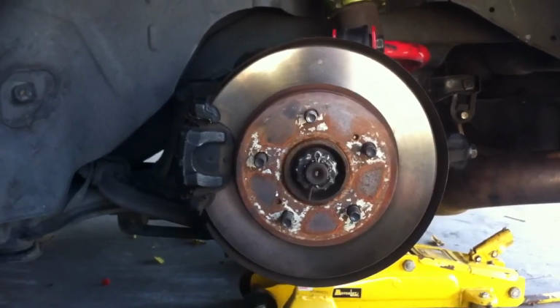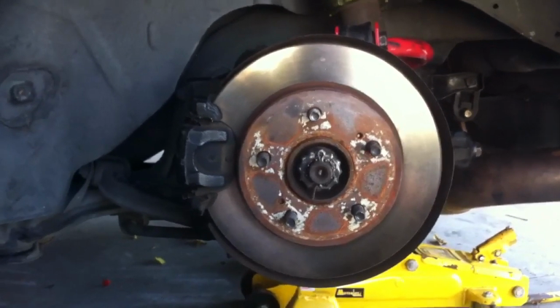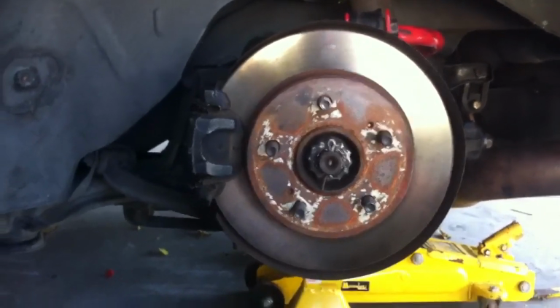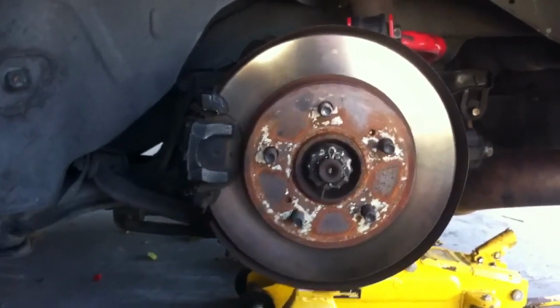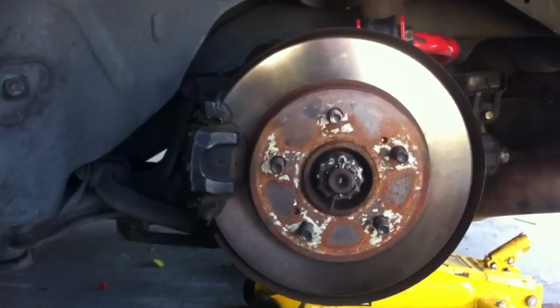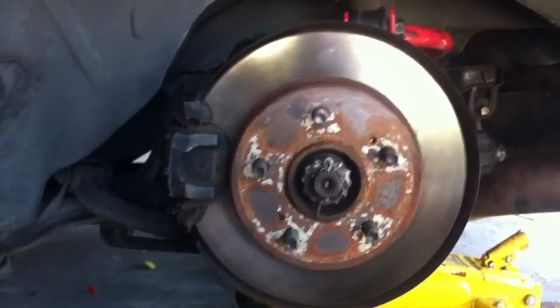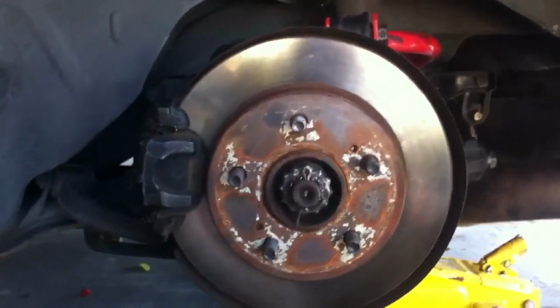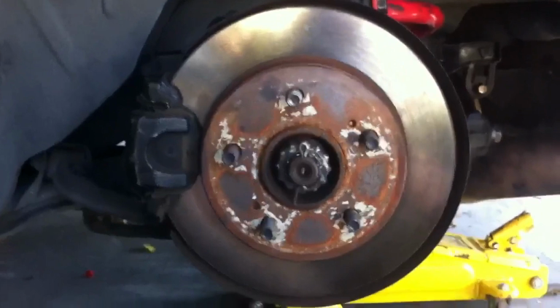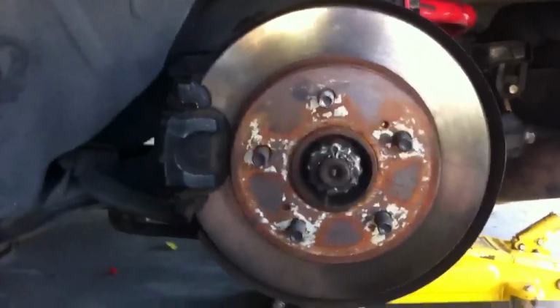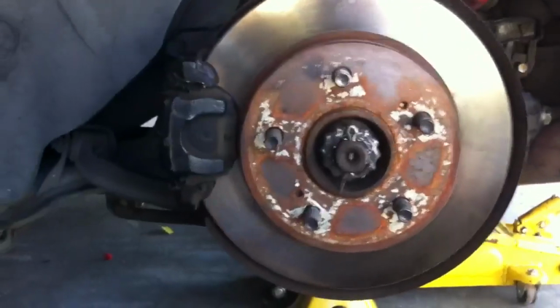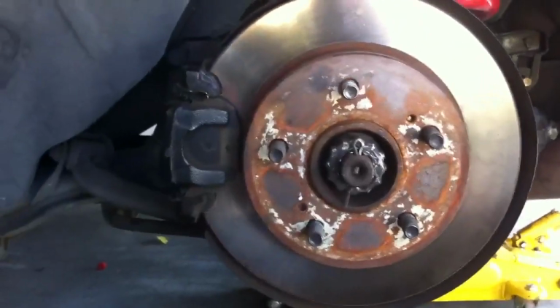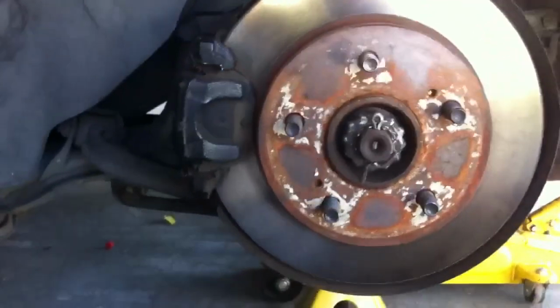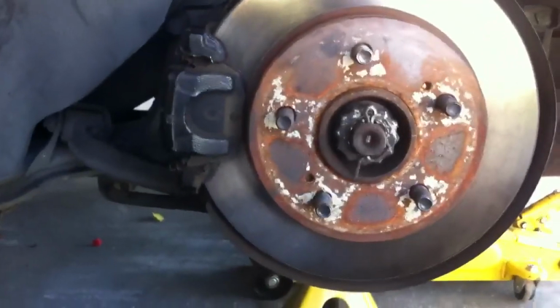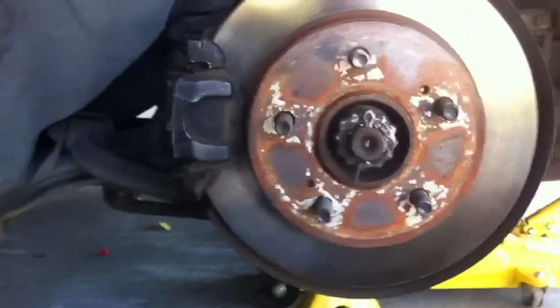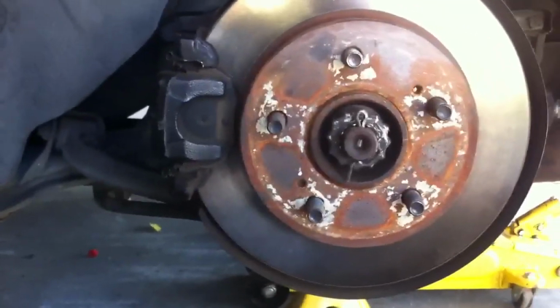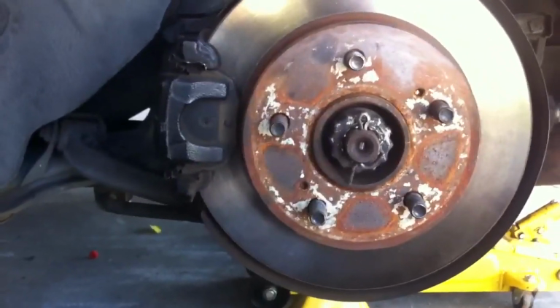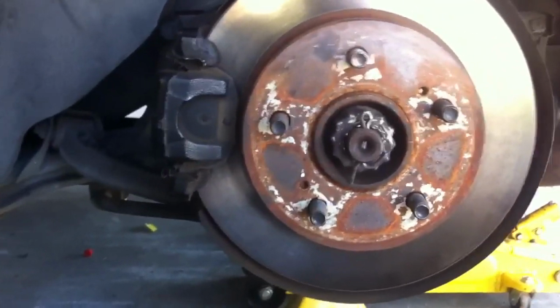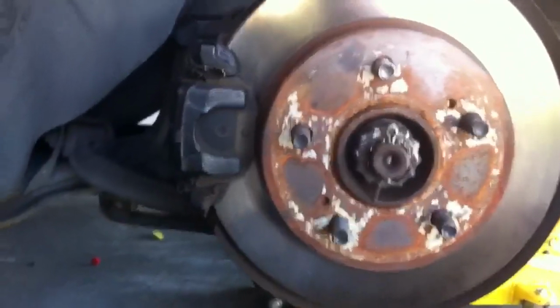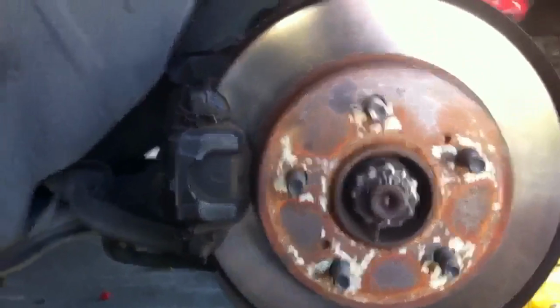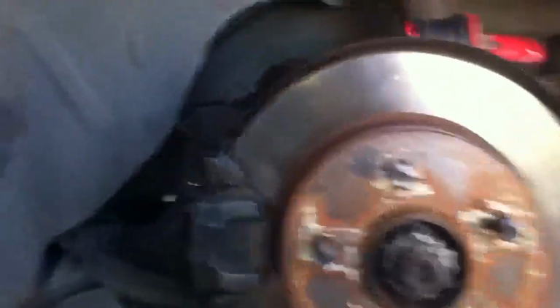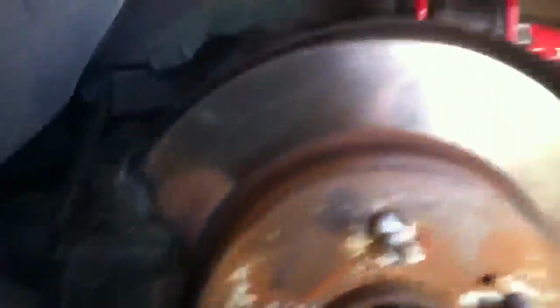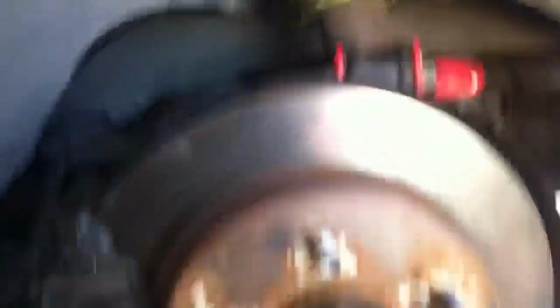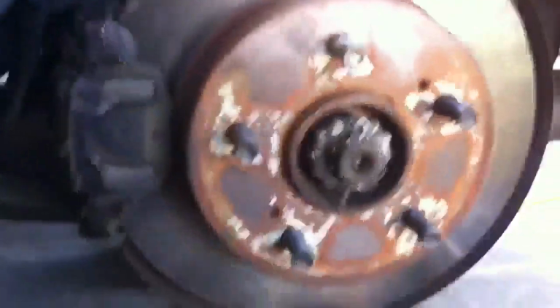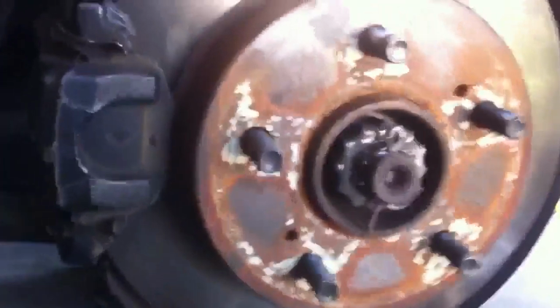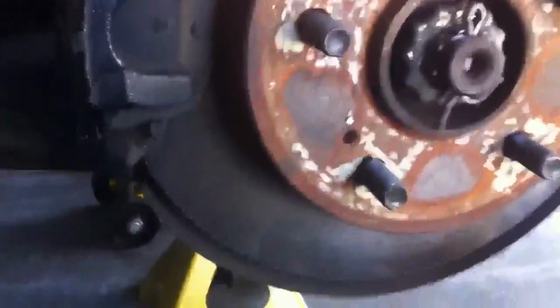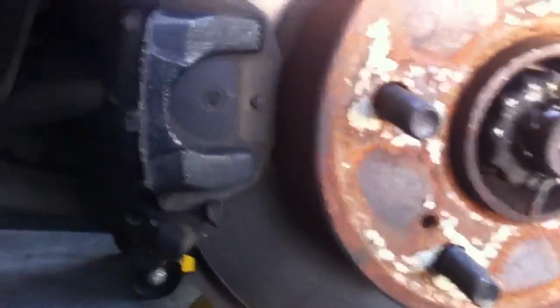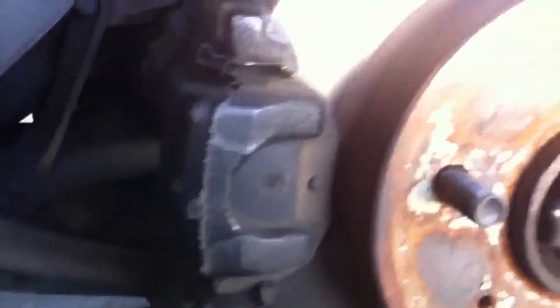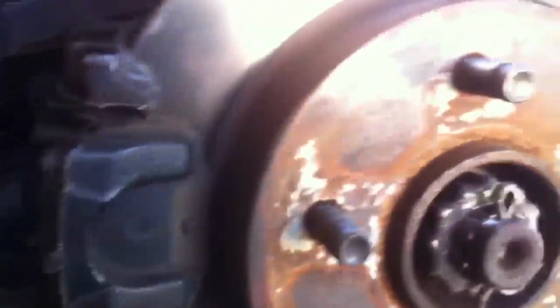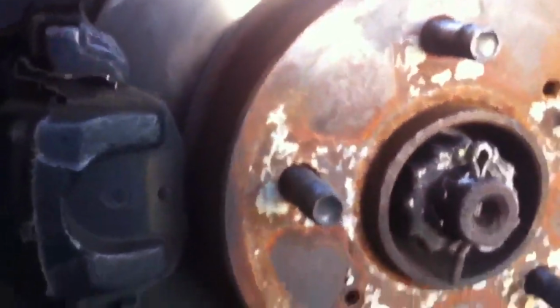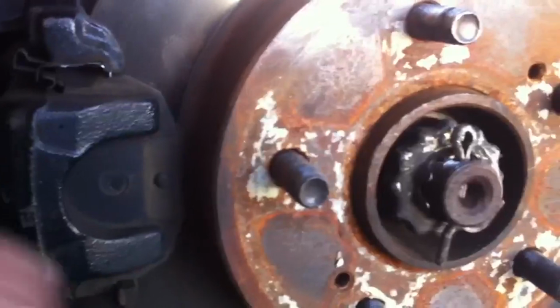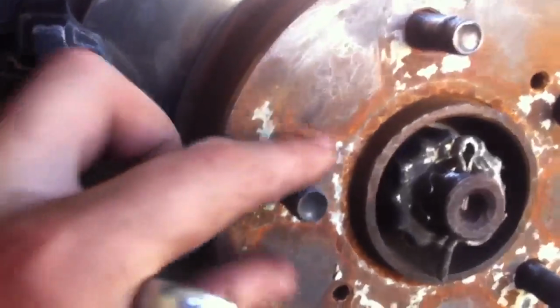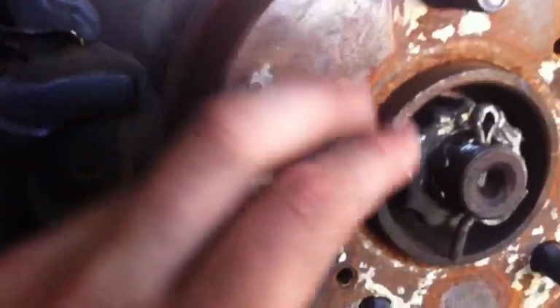In this video I'm going to show you how to change a wheel stud on the rear of an S13. One of mine is buggered, so I'm going to change it. What you have to do is jack up your car, put it on stands, and take off the wheel.